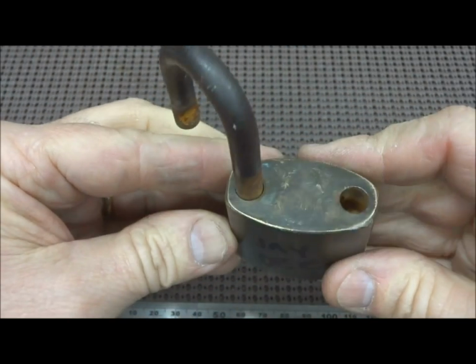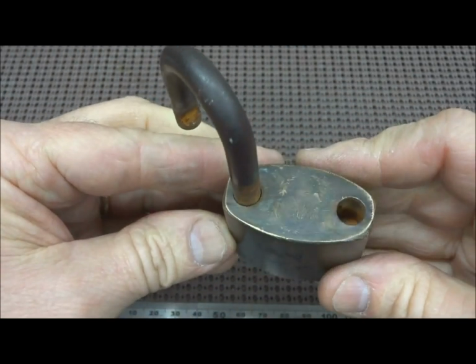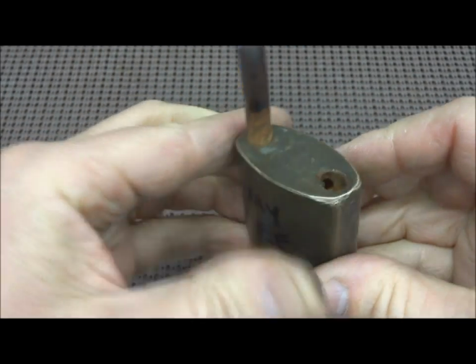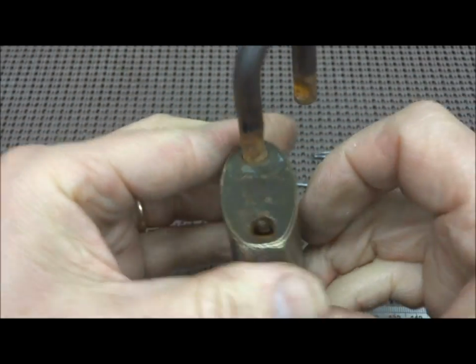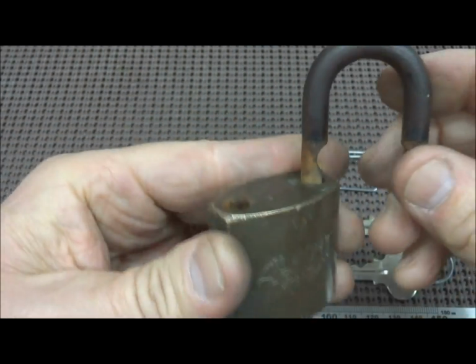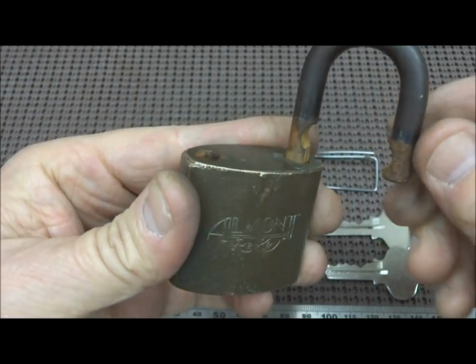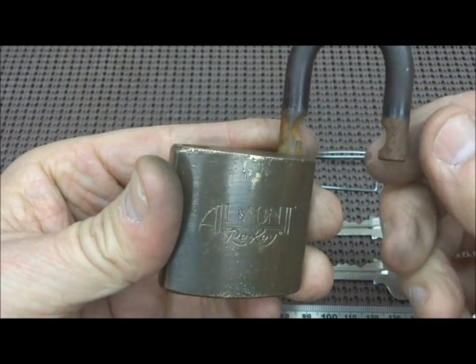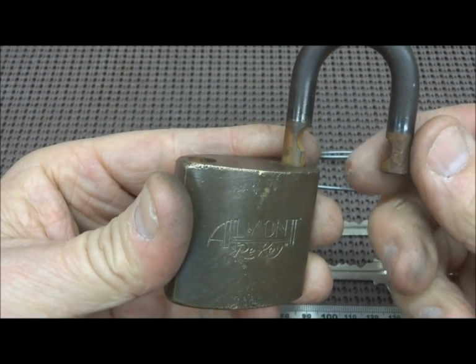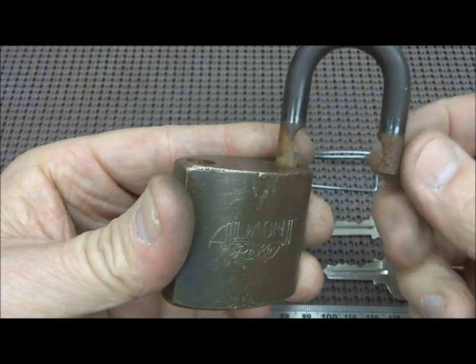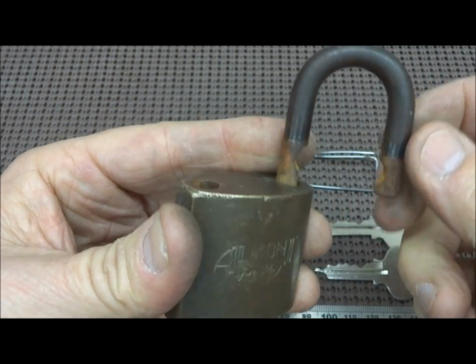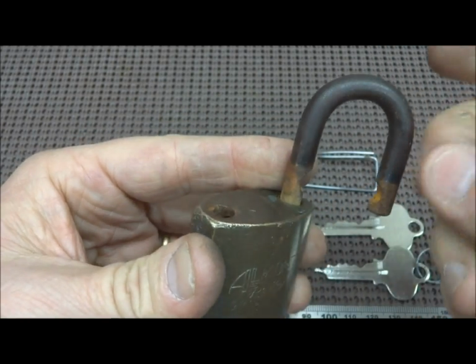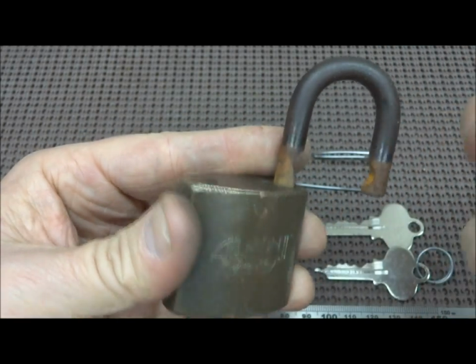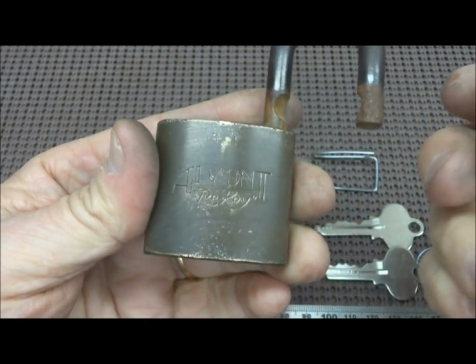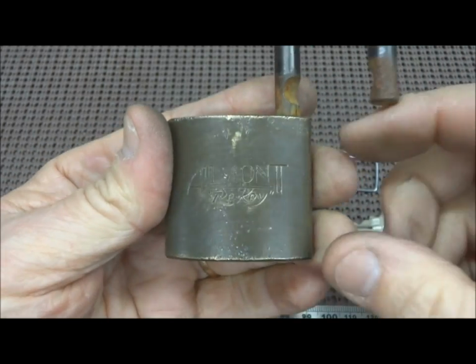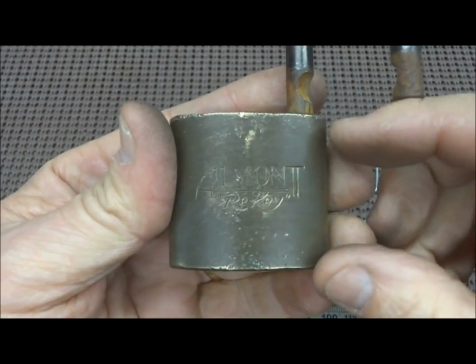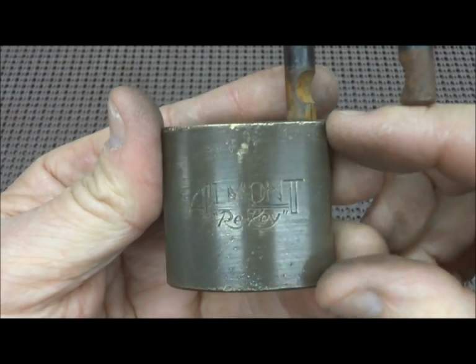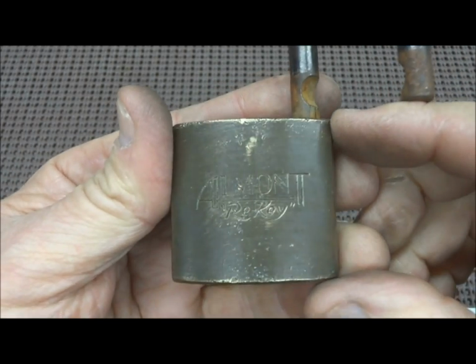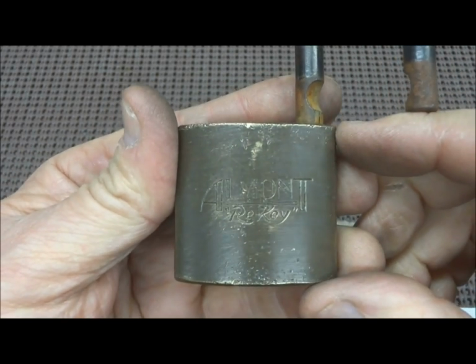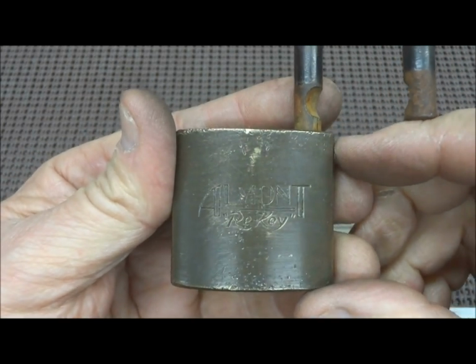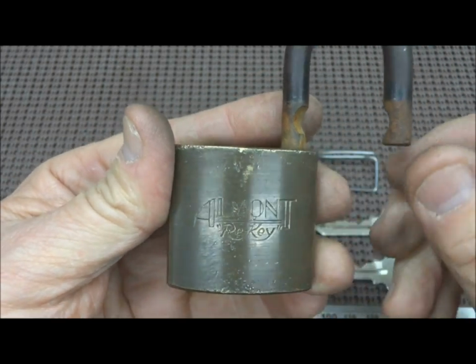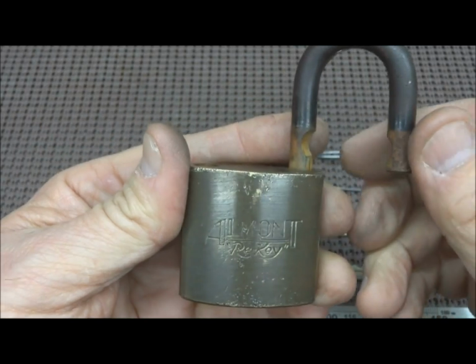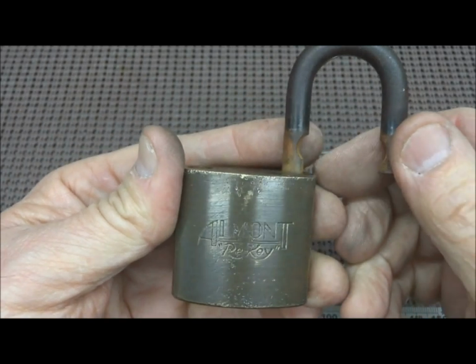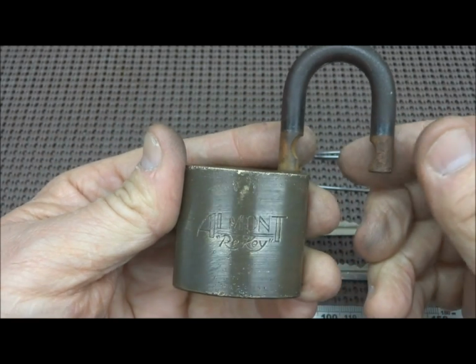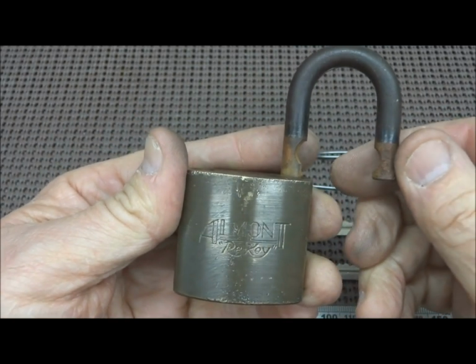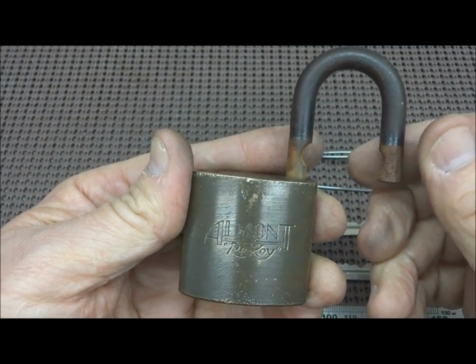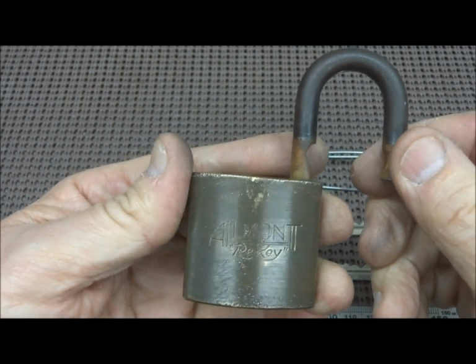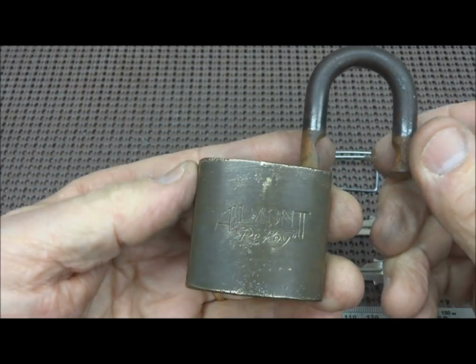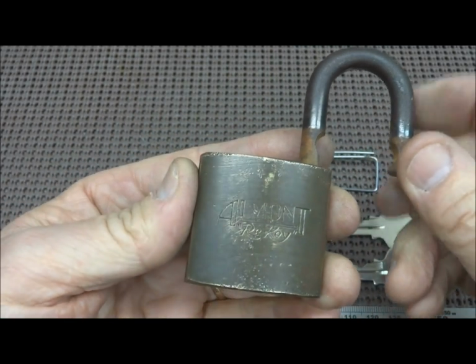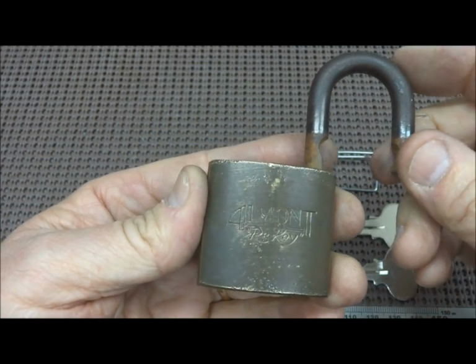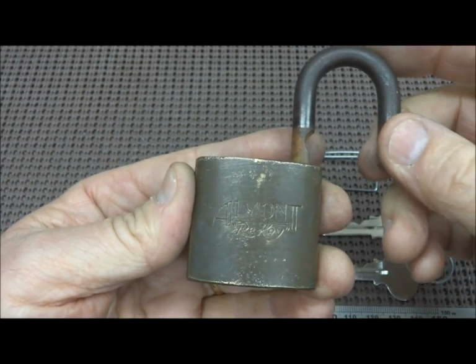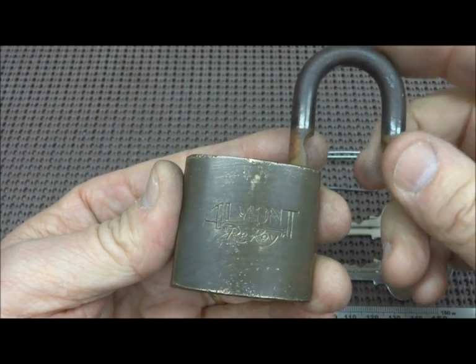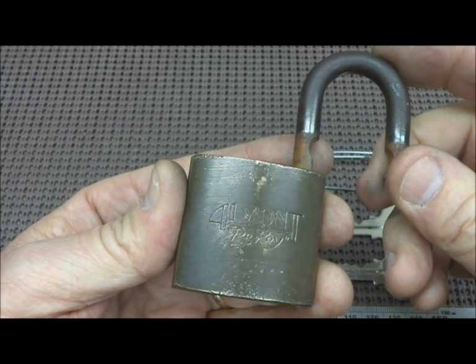It's not shimmable, there are ball bearings inside of it, it's got a steel hasp and it is re-keyable. I picked this one because it was locked when I got it, but I wanted to figure out how to re-key it.